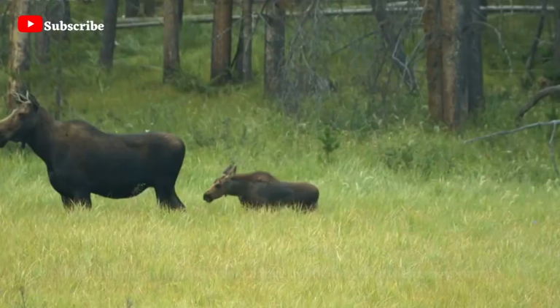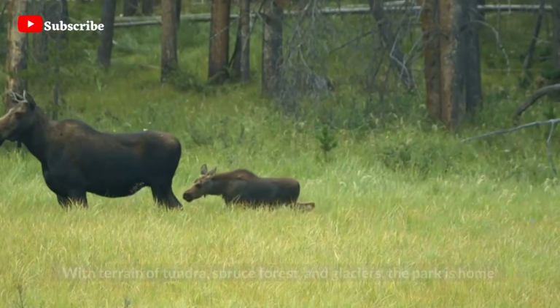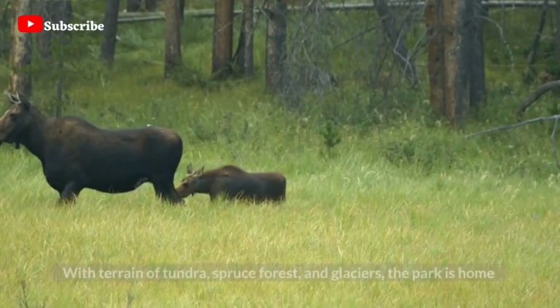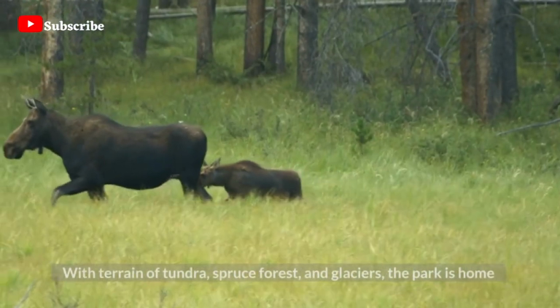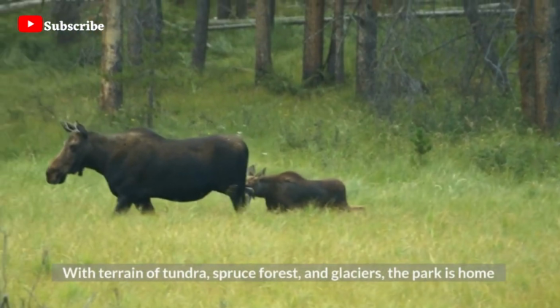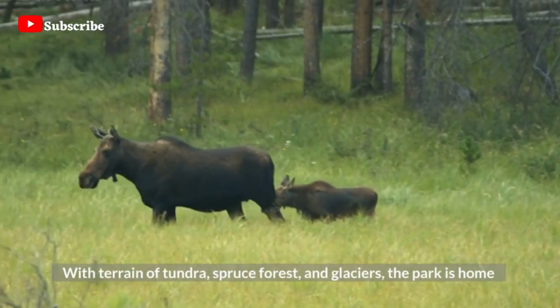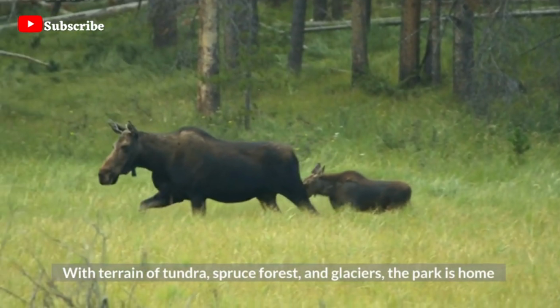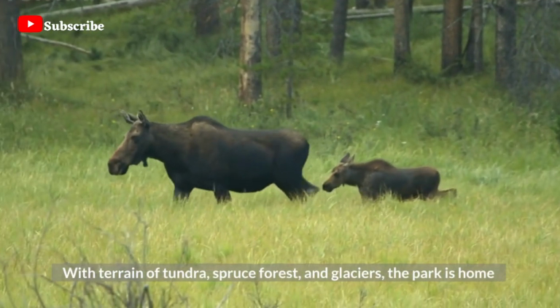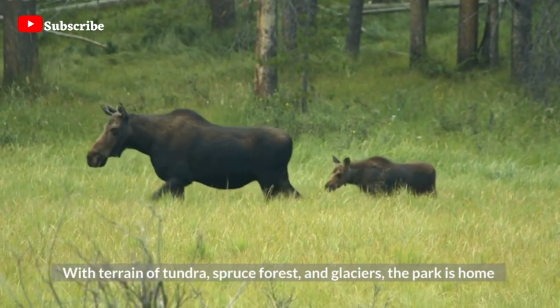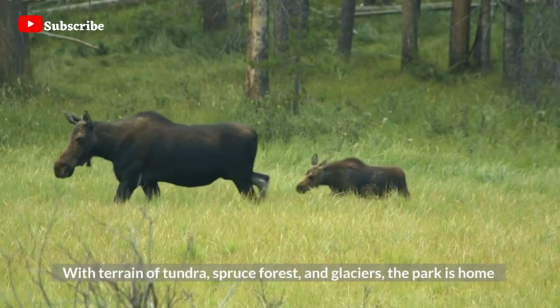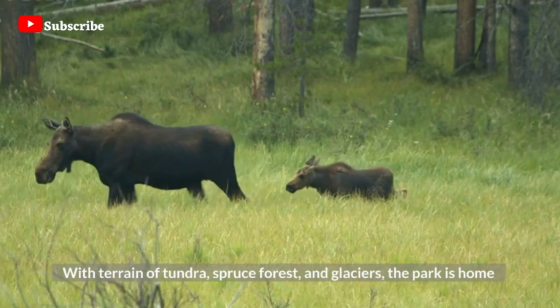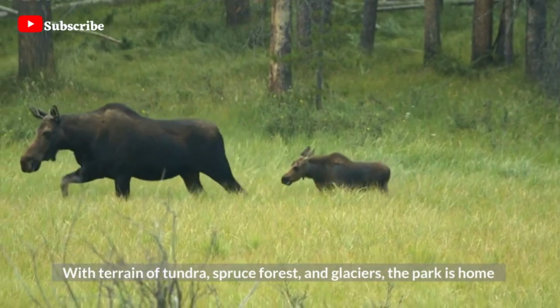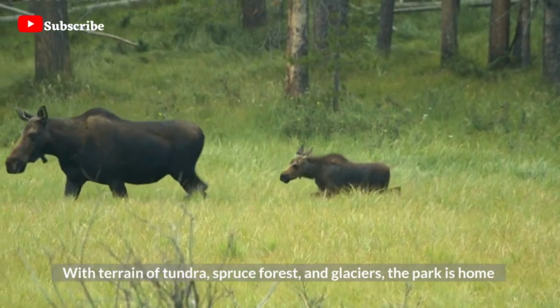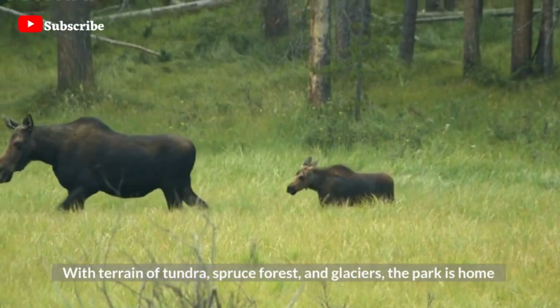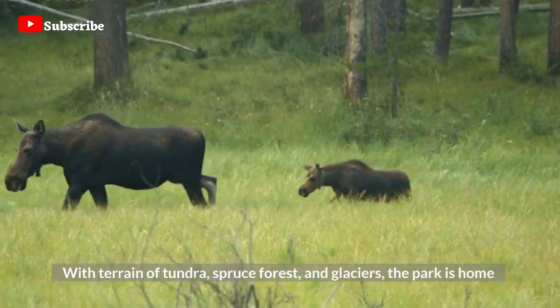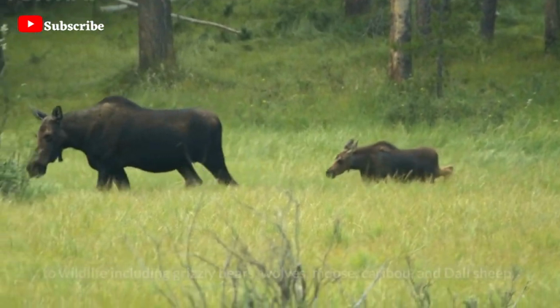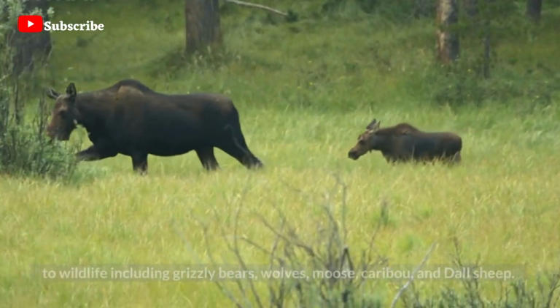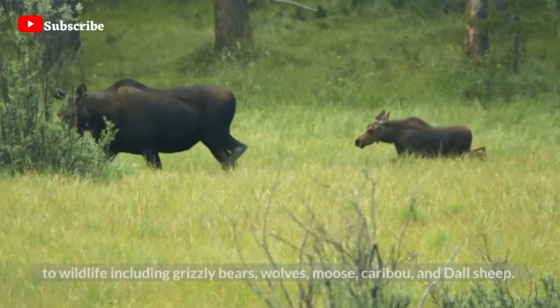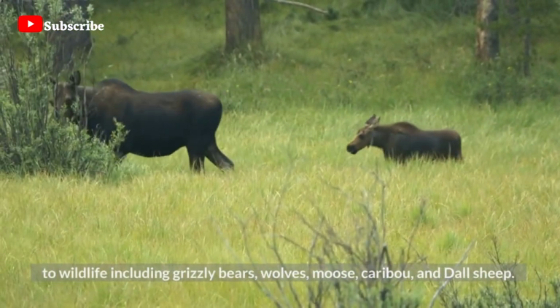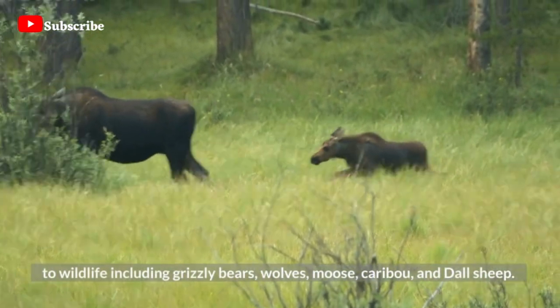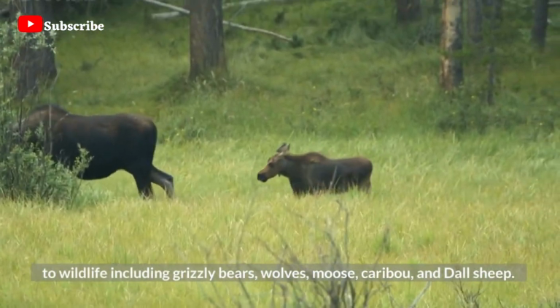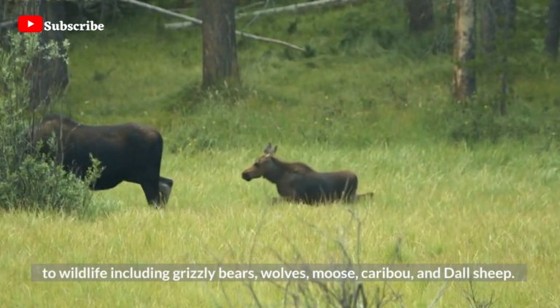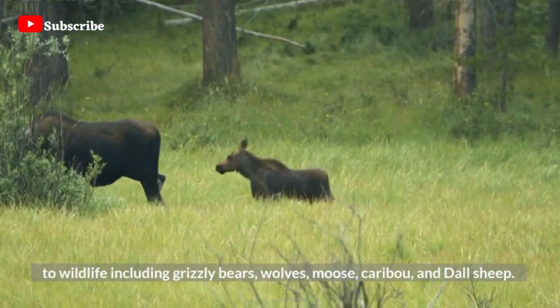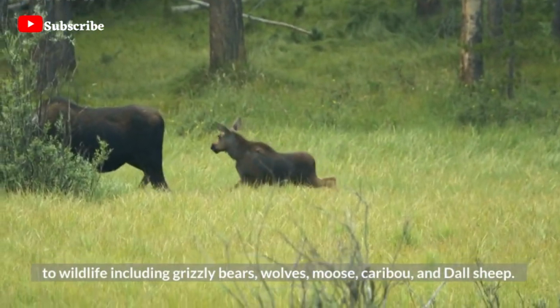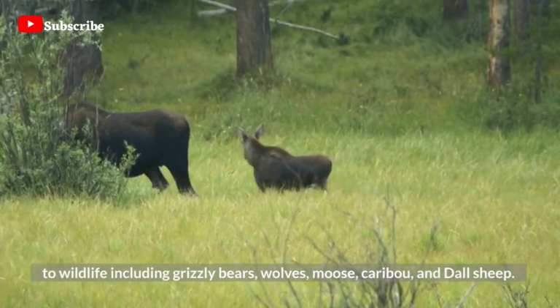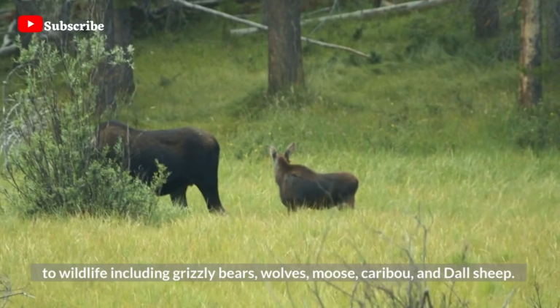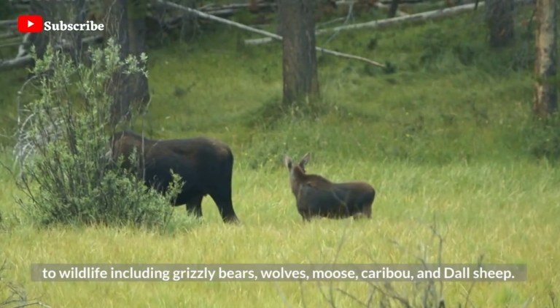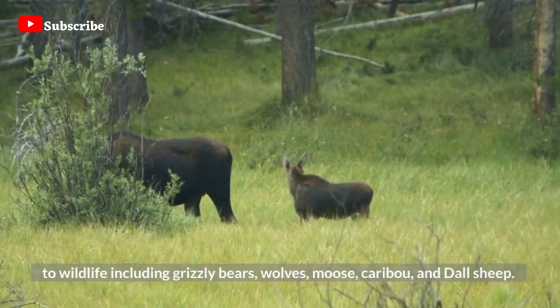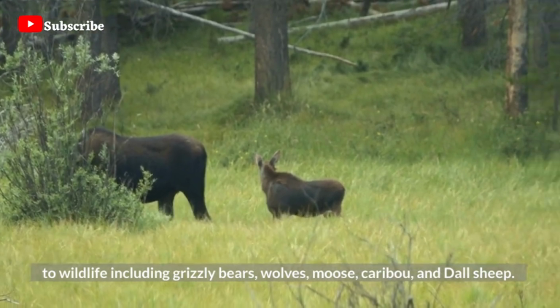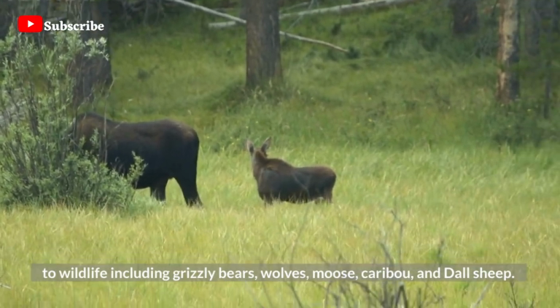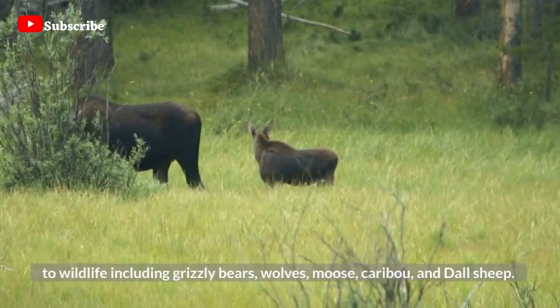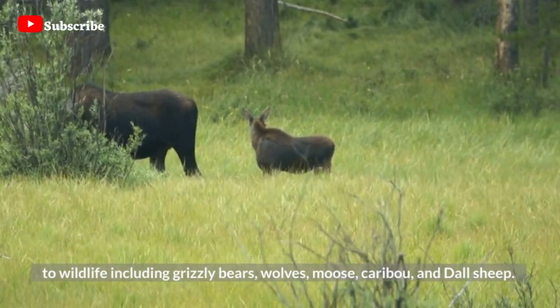With terrain of tundra, spruce forest, and glaciers, the park is home to wildlife including grizzly bears, wolves, moose, caribou, and Dall sheep.